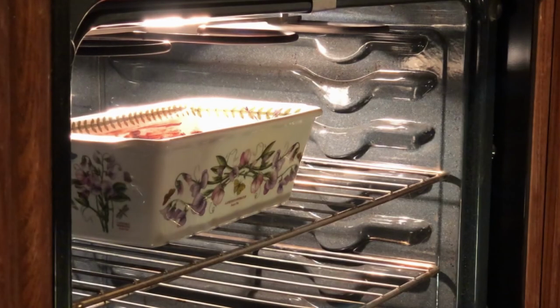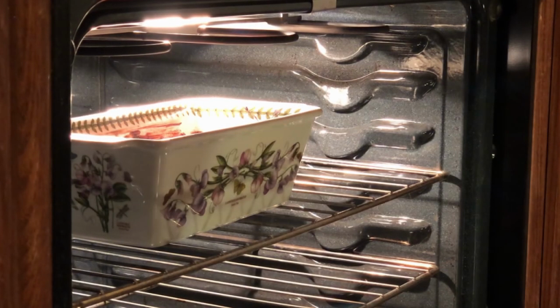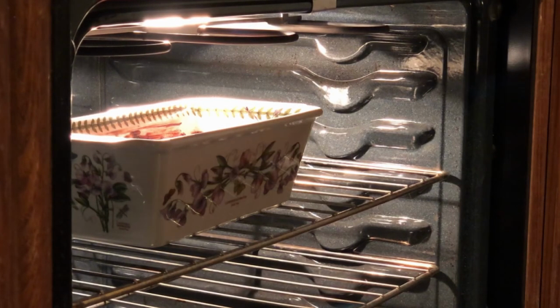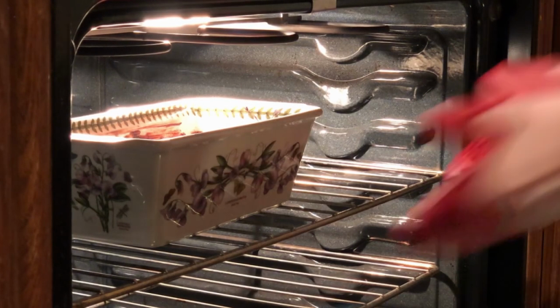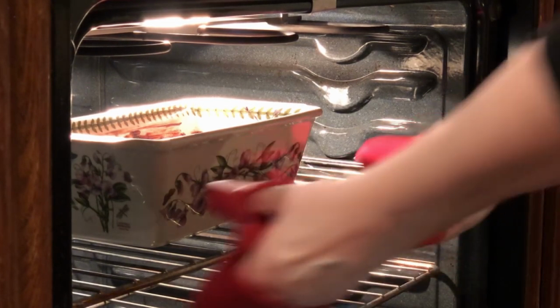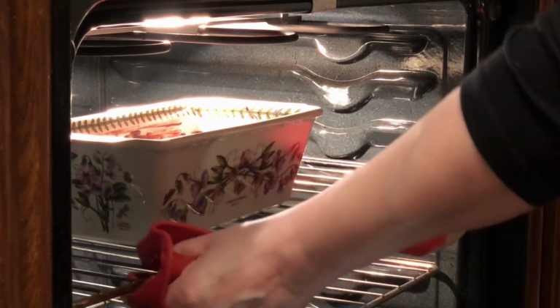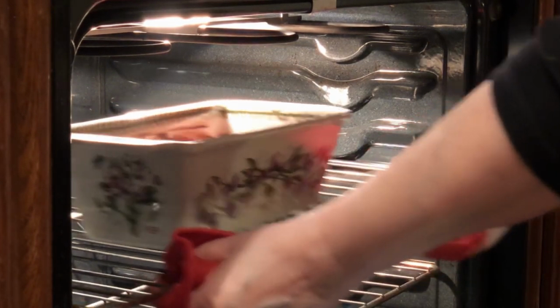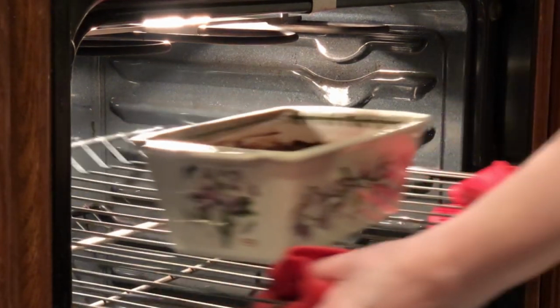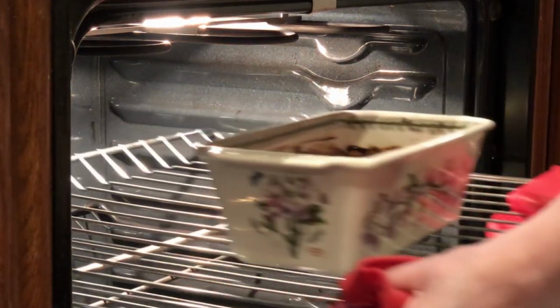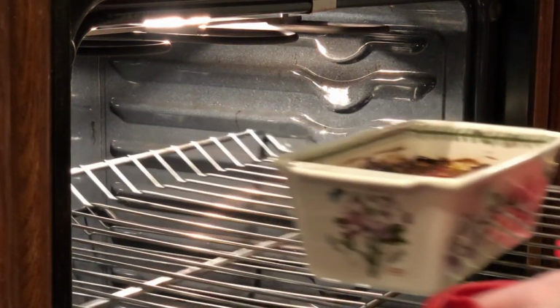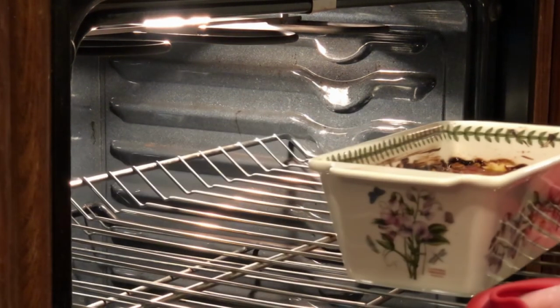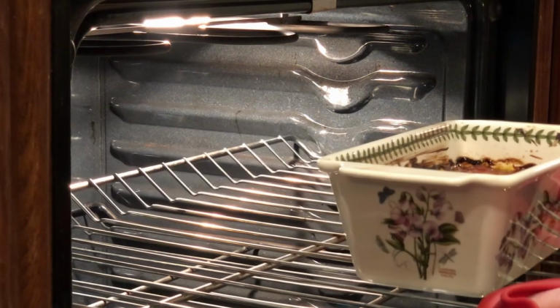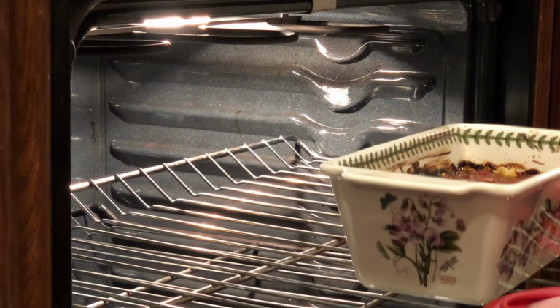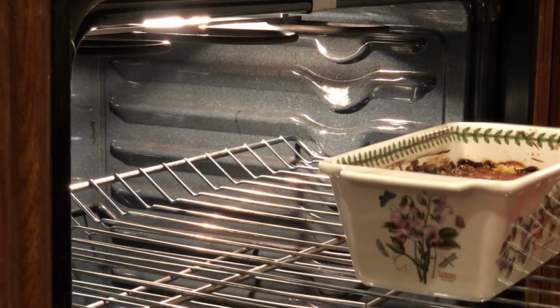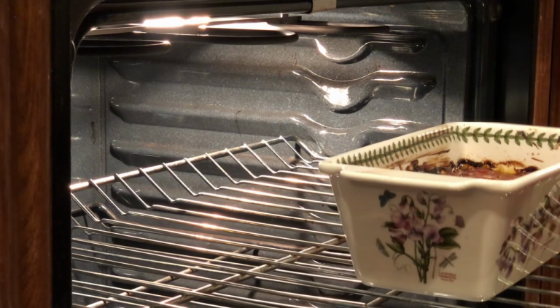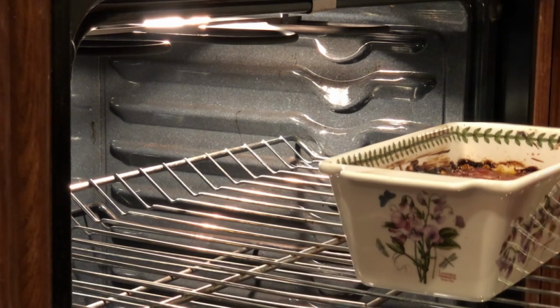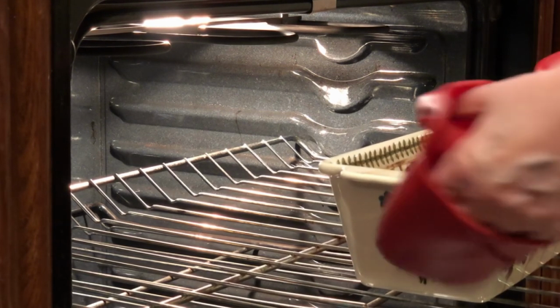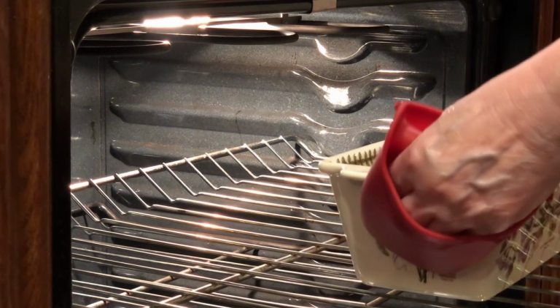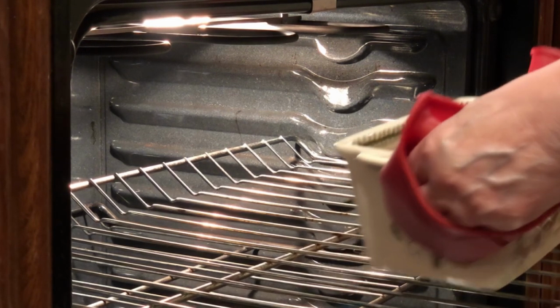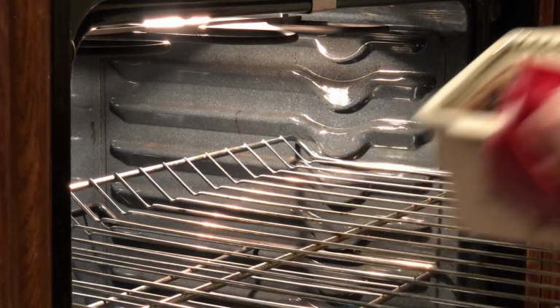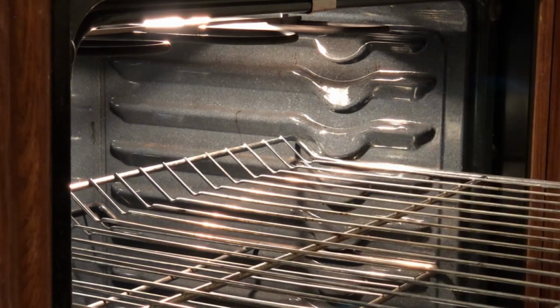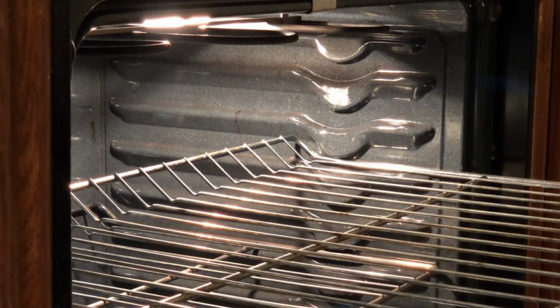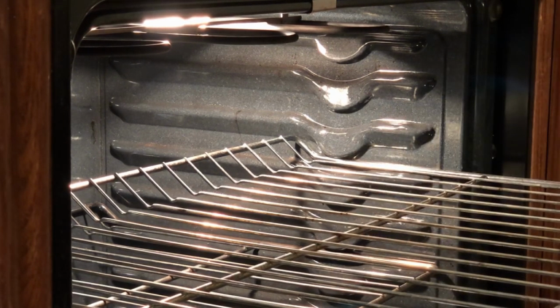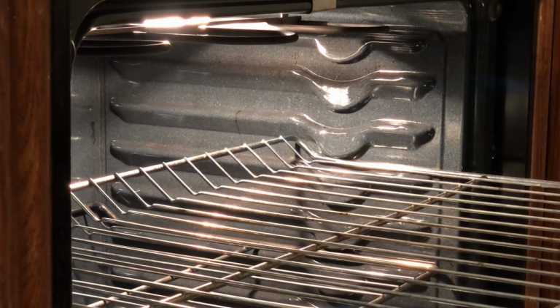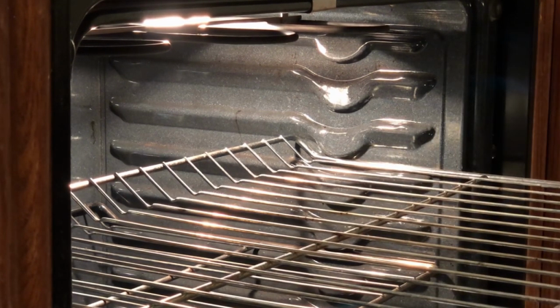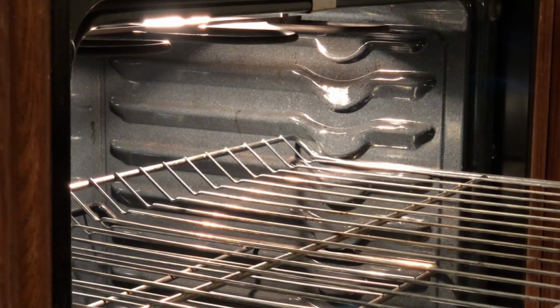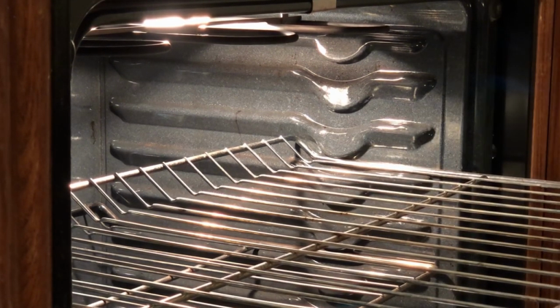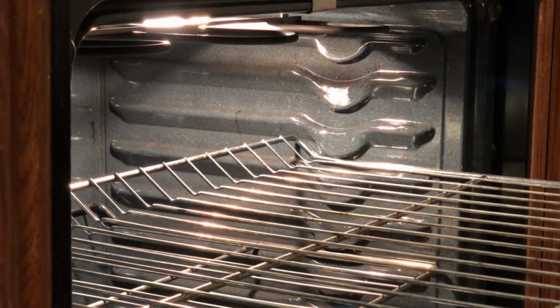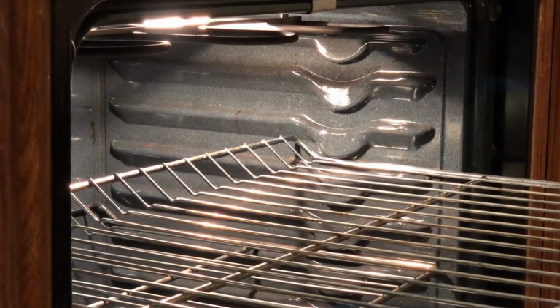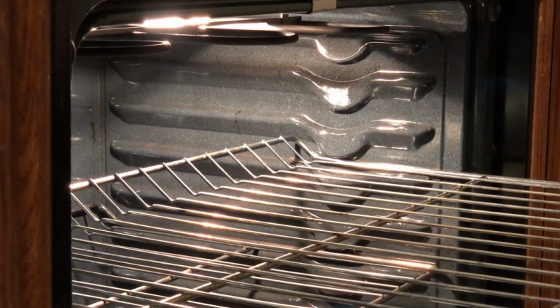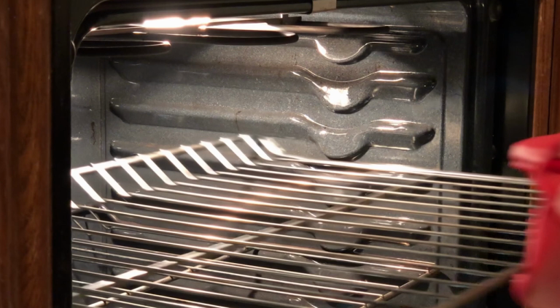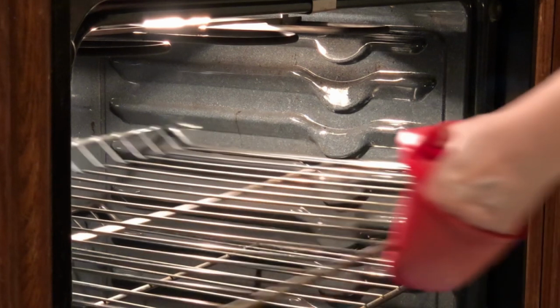Now this hearty, delicious meatloaf is ready. After taking it out of the oven, let it sit for about five minutes before slicing.